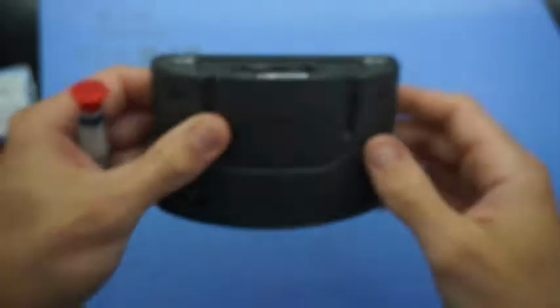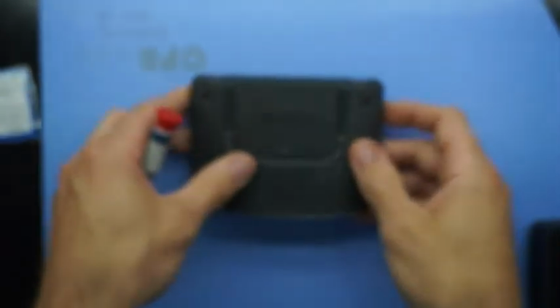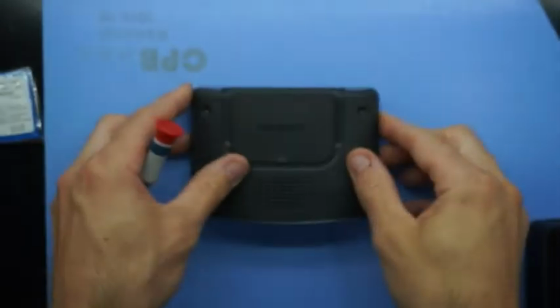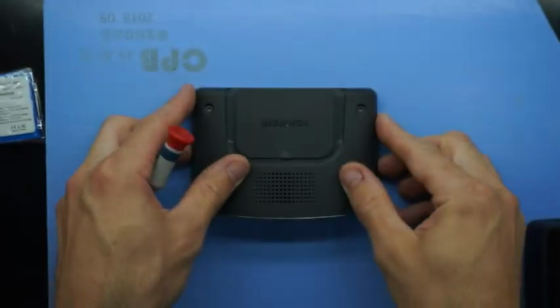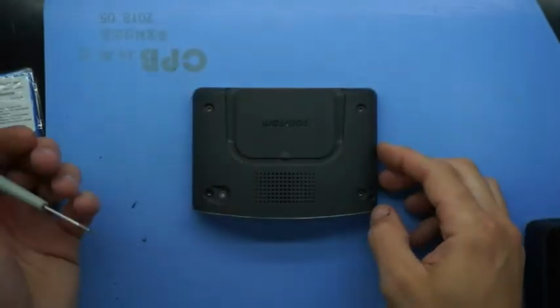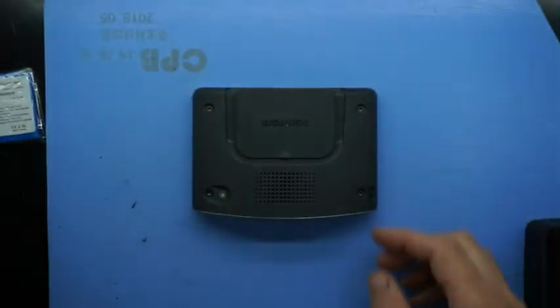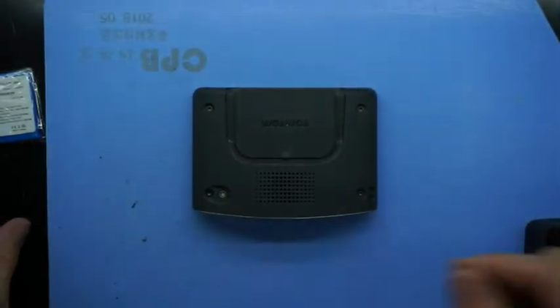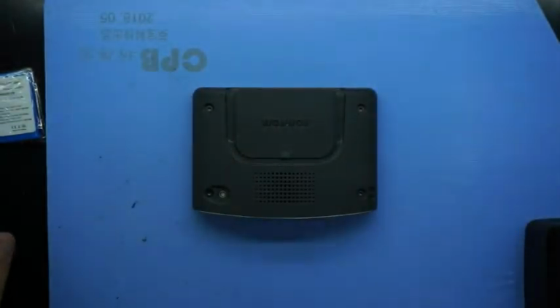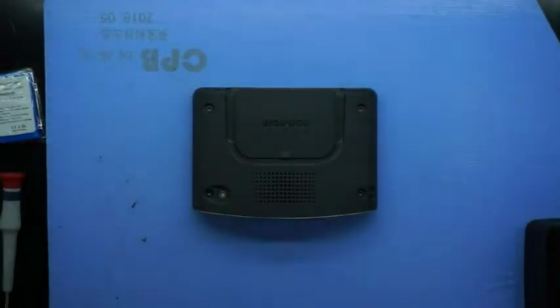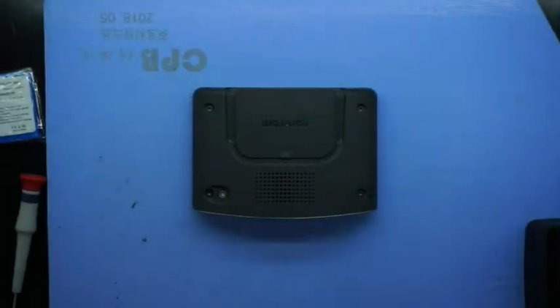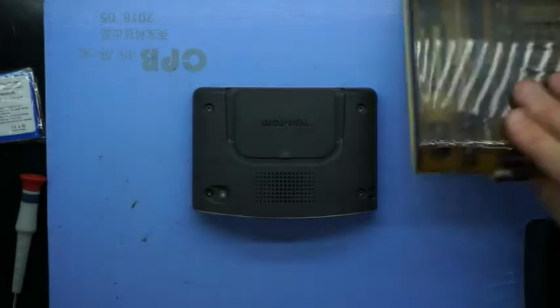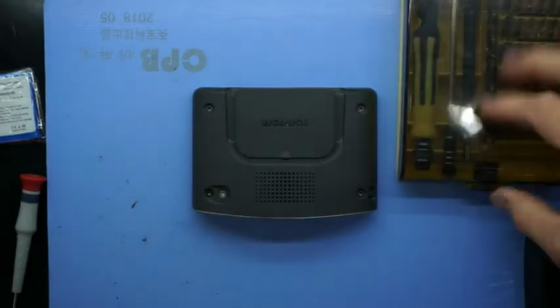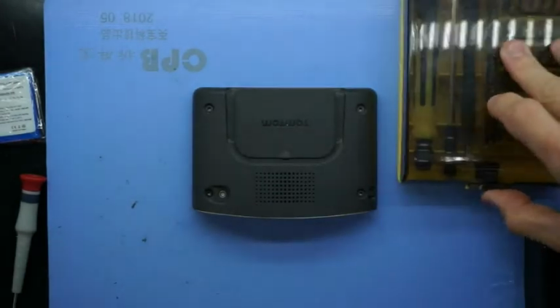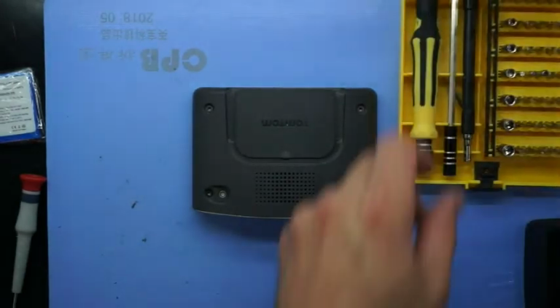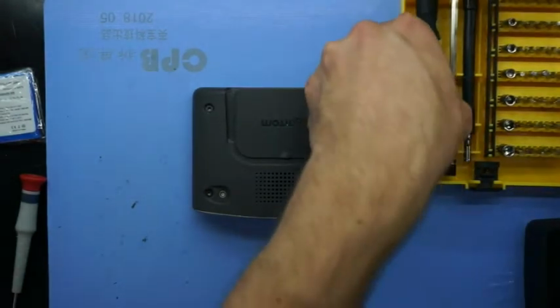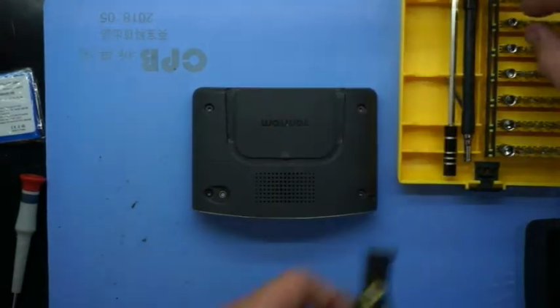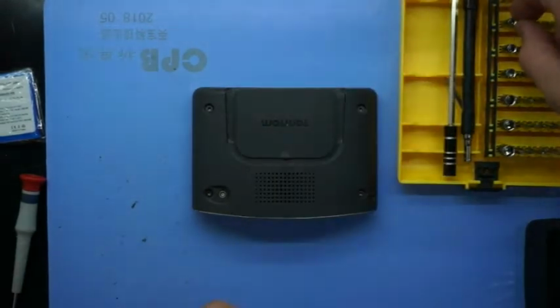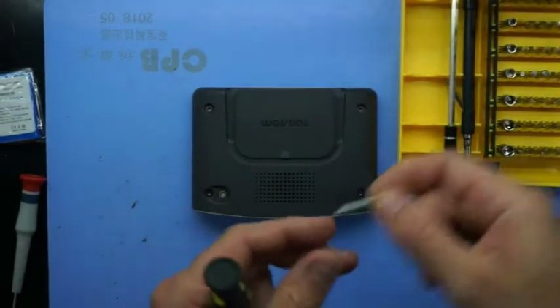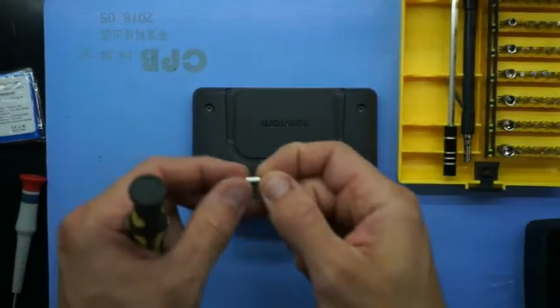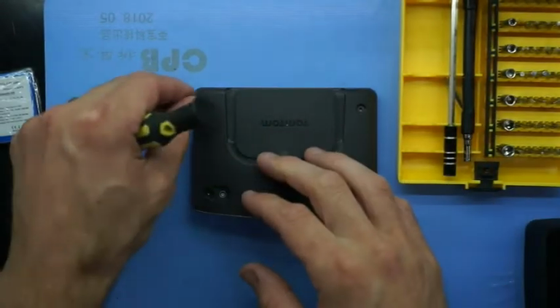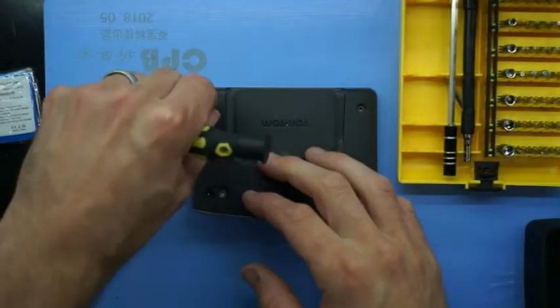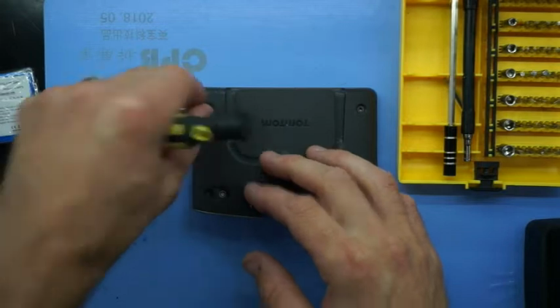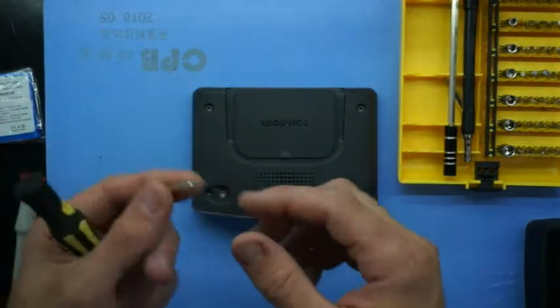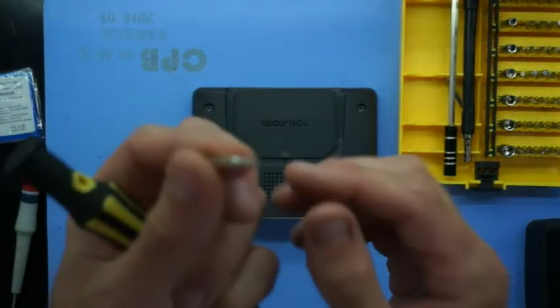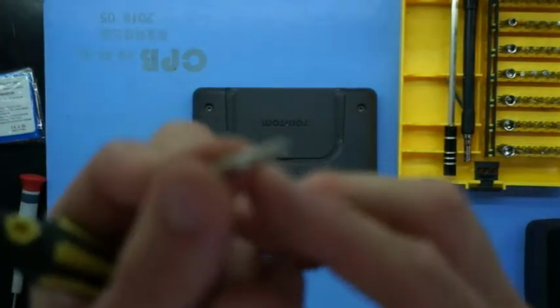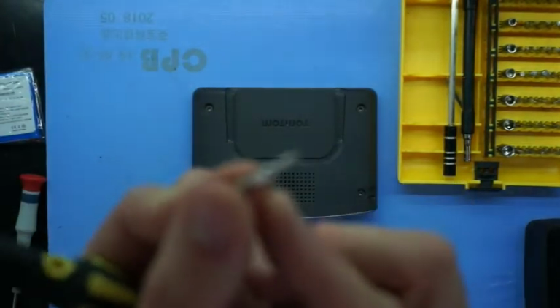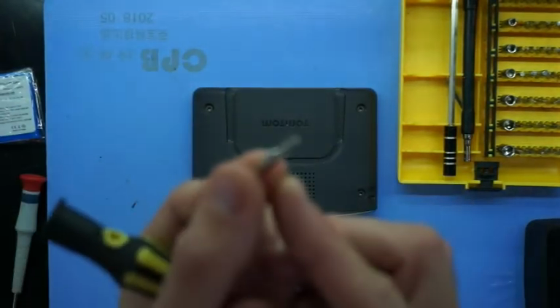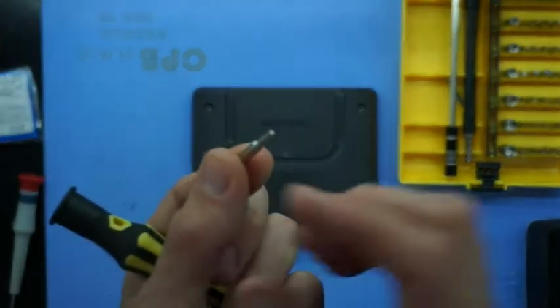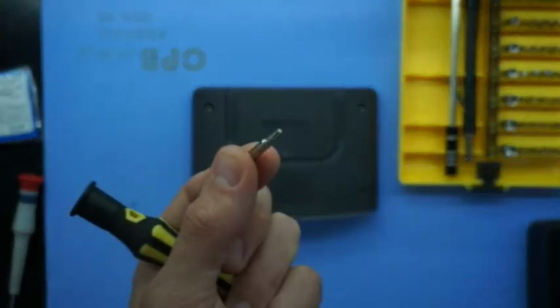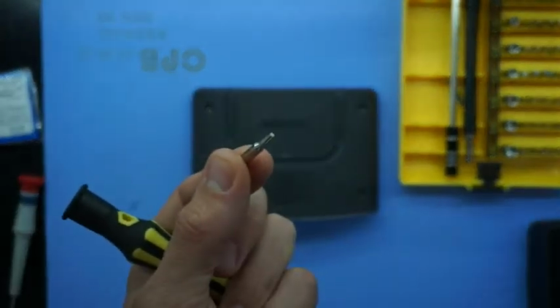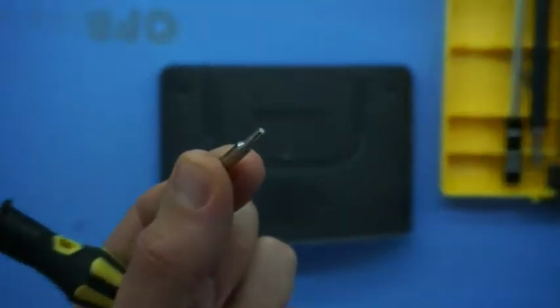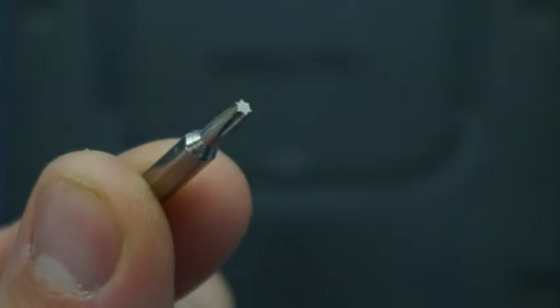So this will be getting torn open. I won't be using a Phillips screwdriver for this particular one — I'll be using one of these Torque screws, which I believe this one here is a T8.